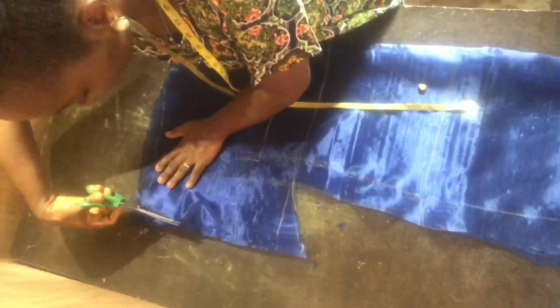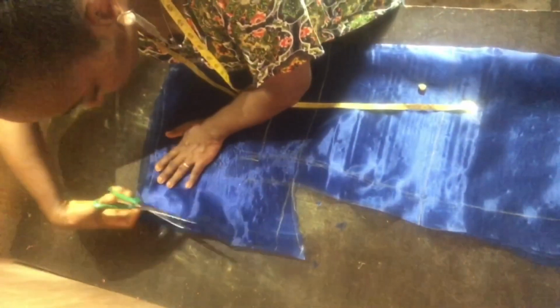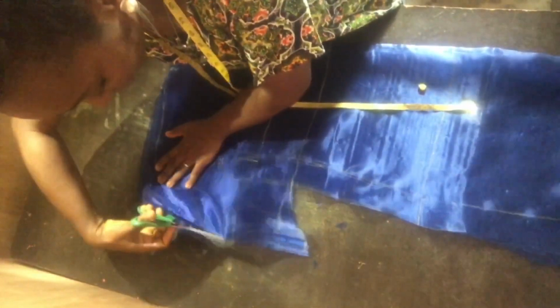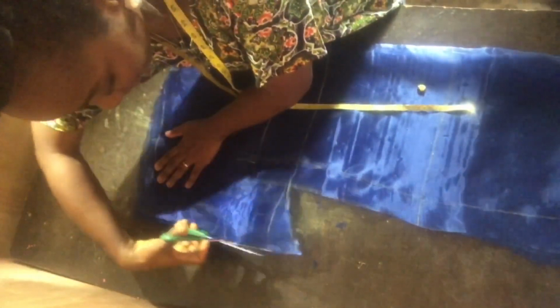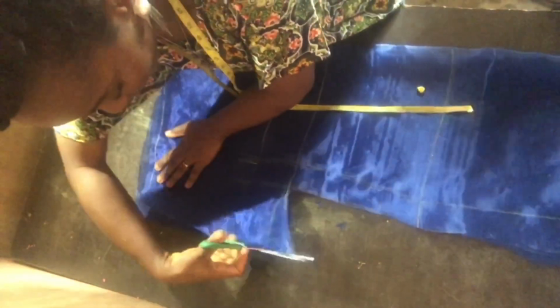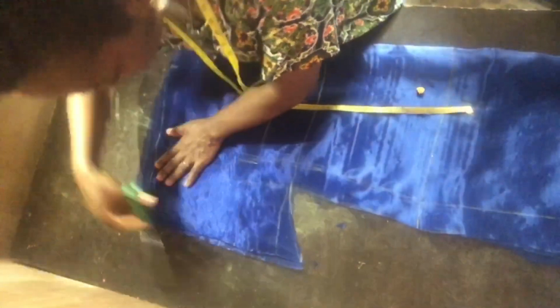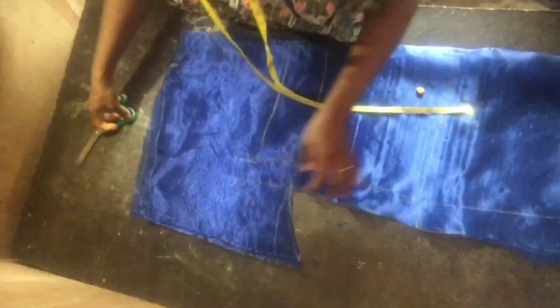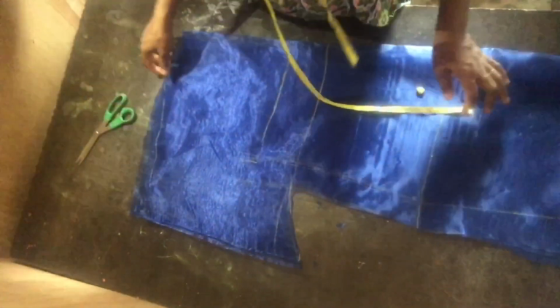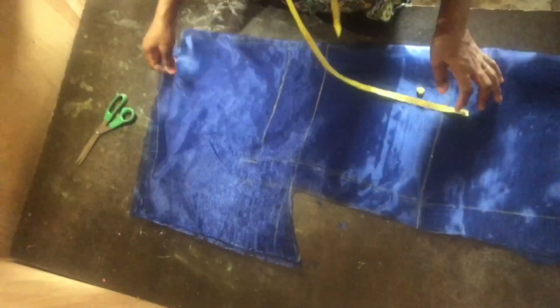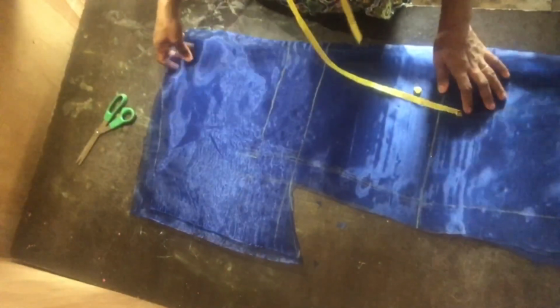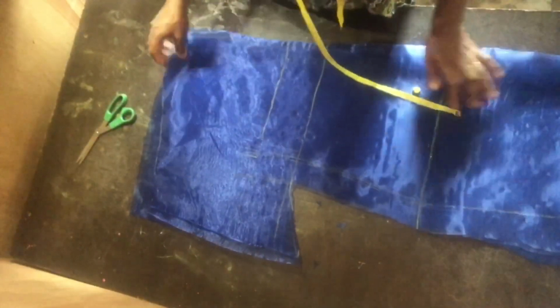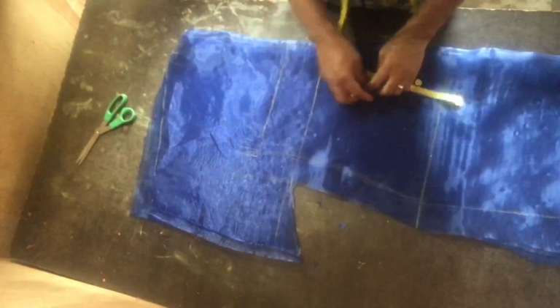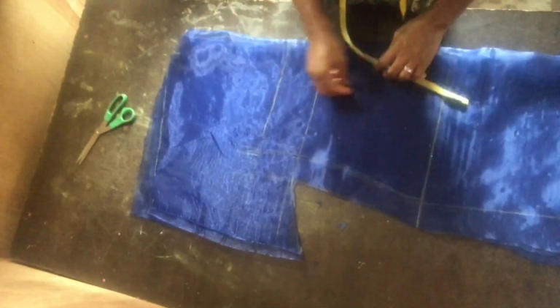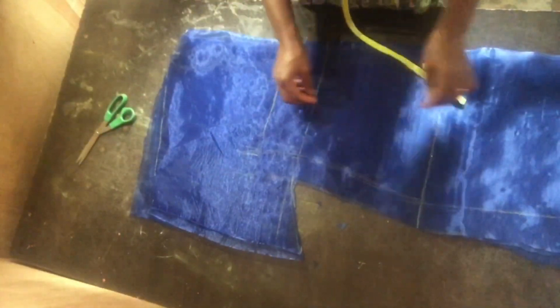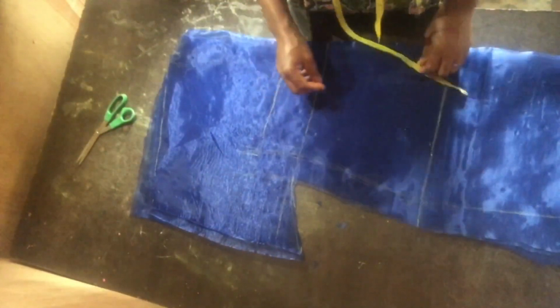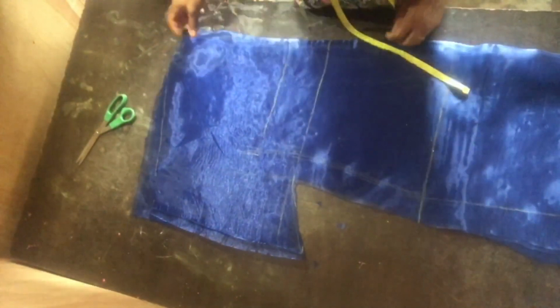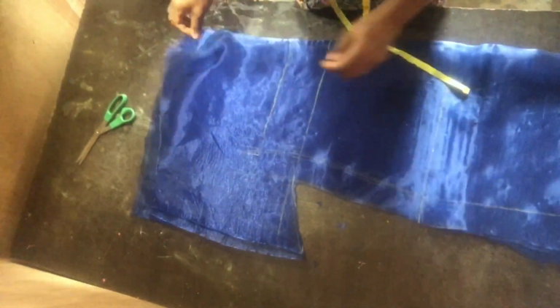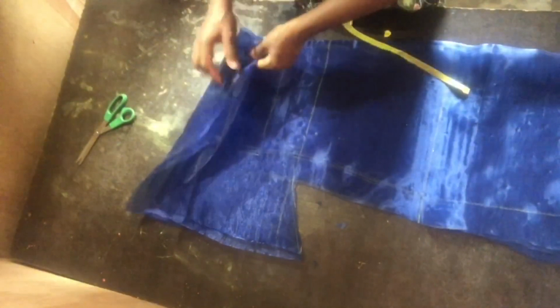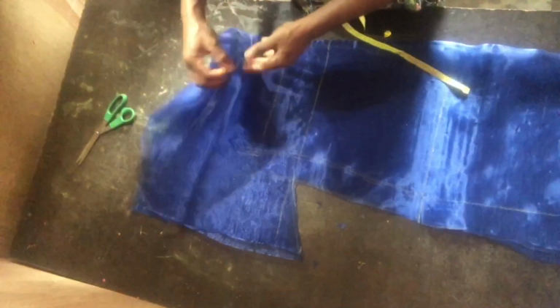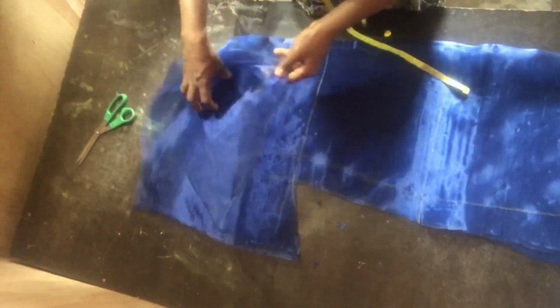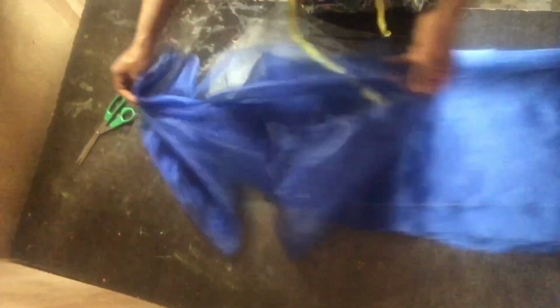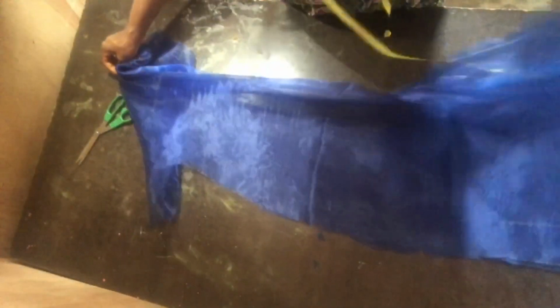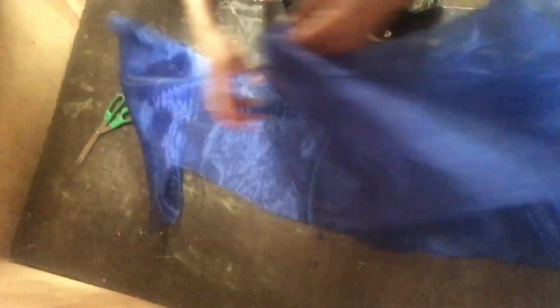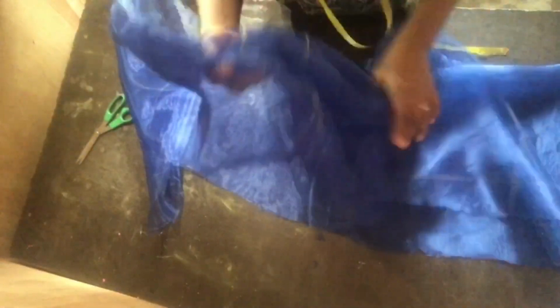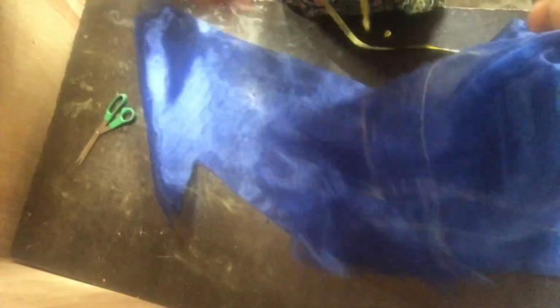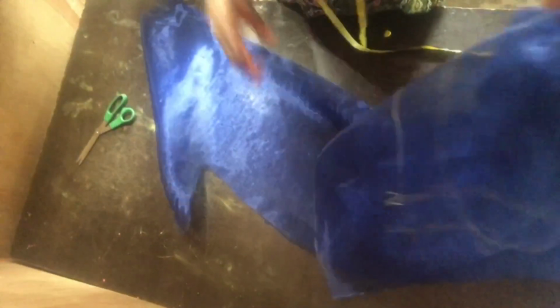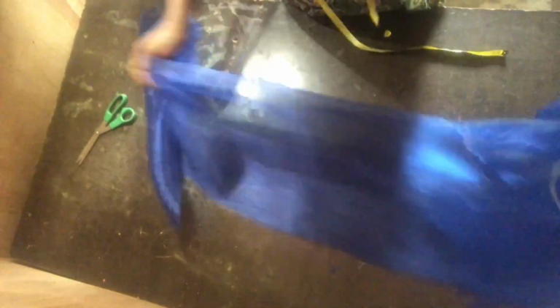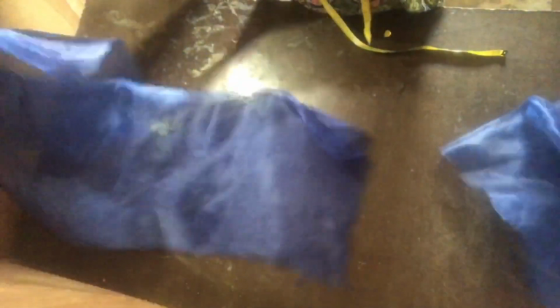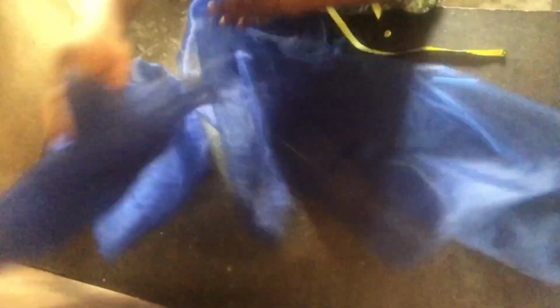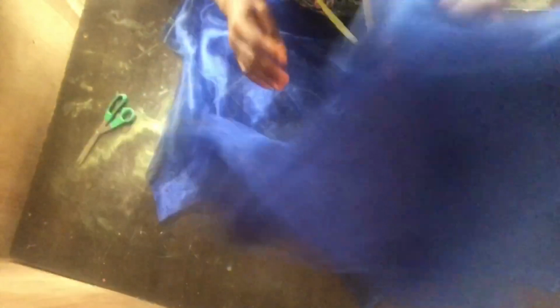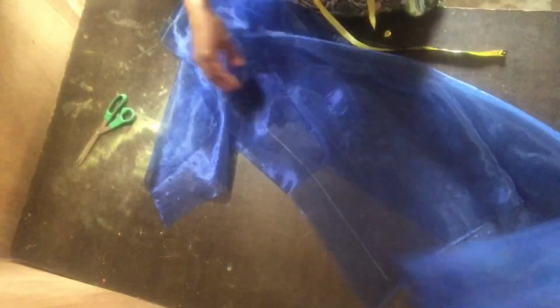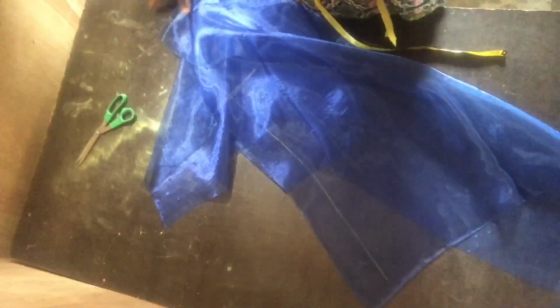I also opened up the joint part at the side of the sleeve. Now I separated the front from the back.